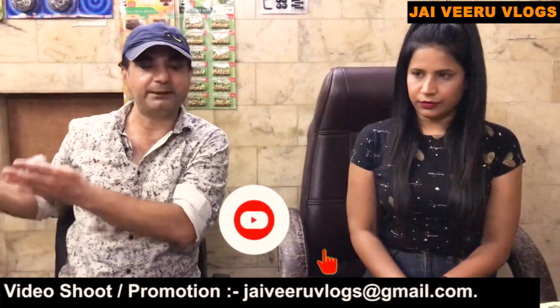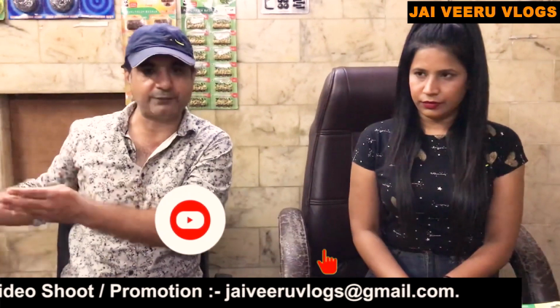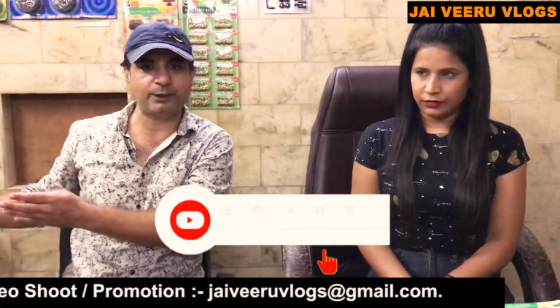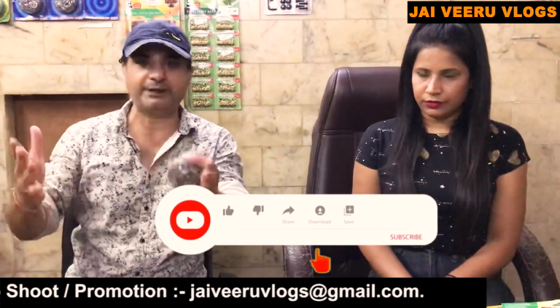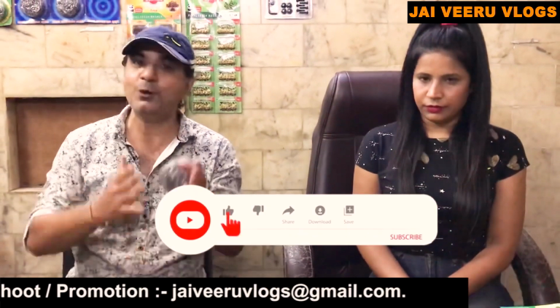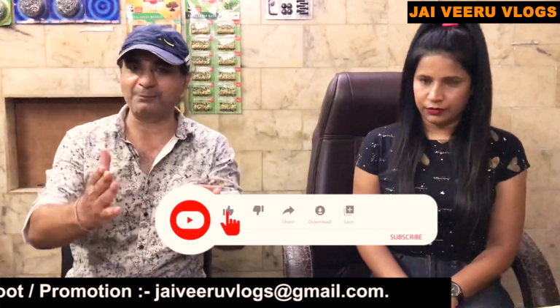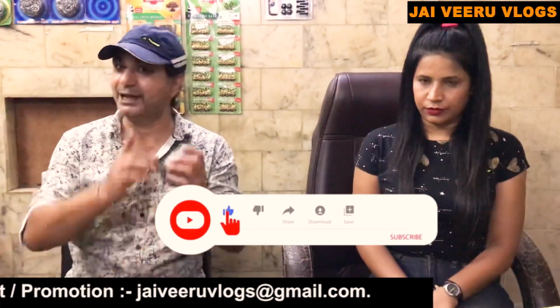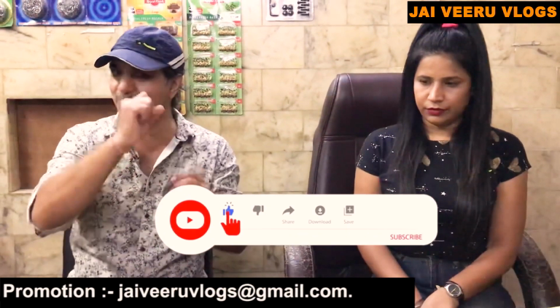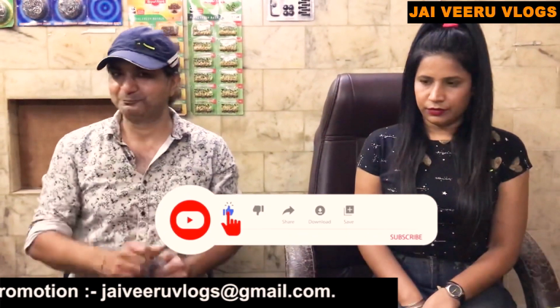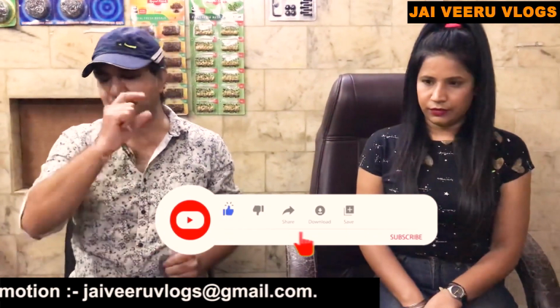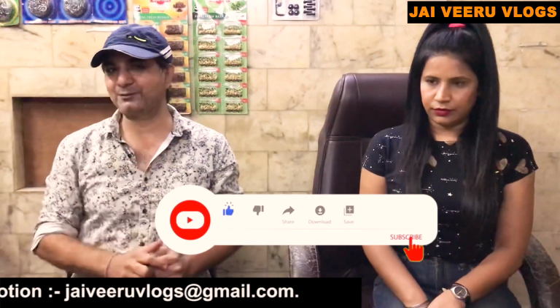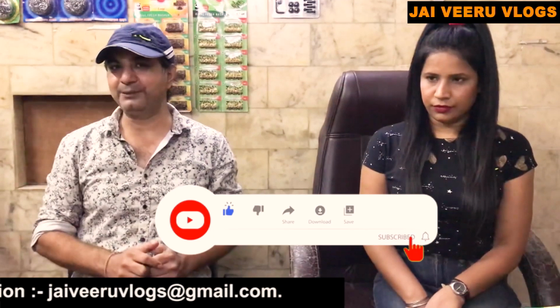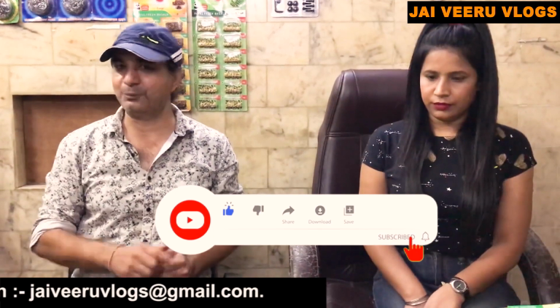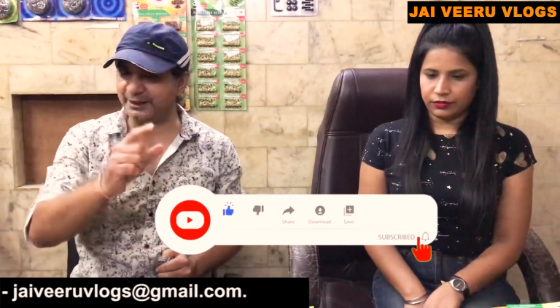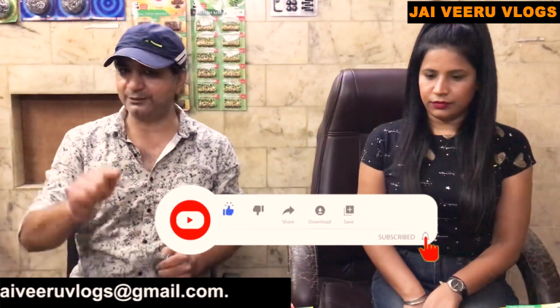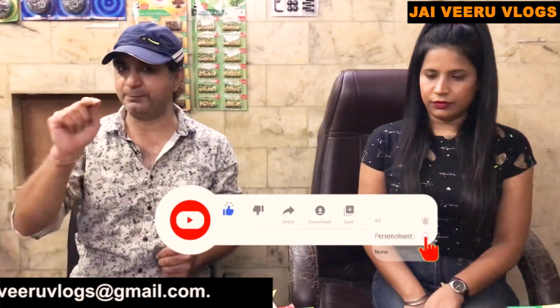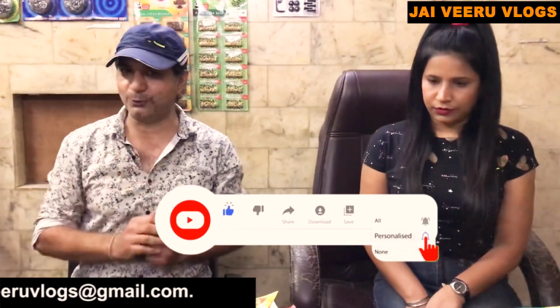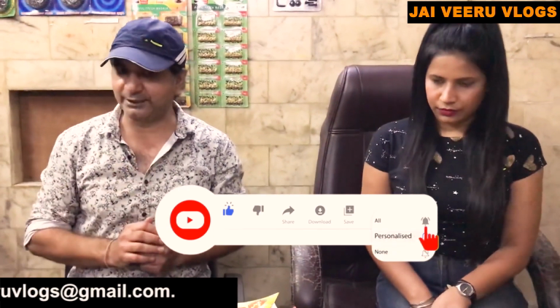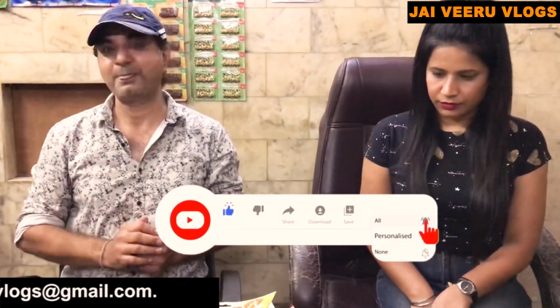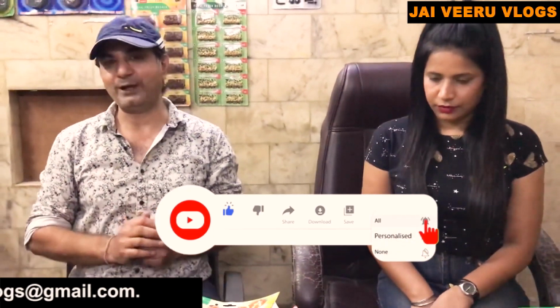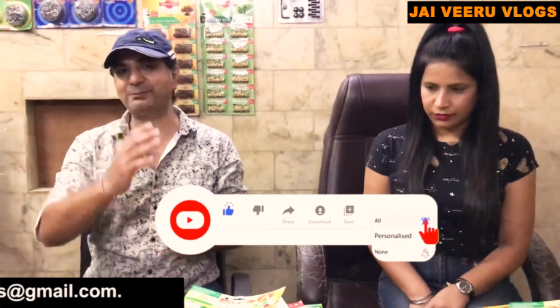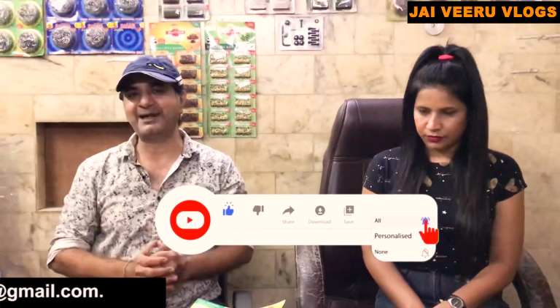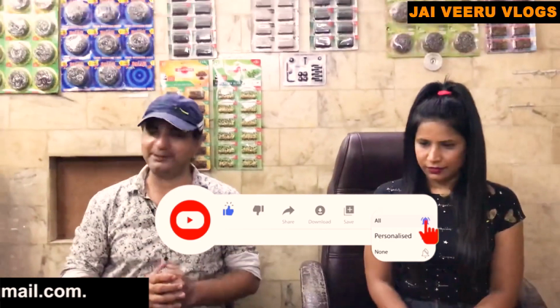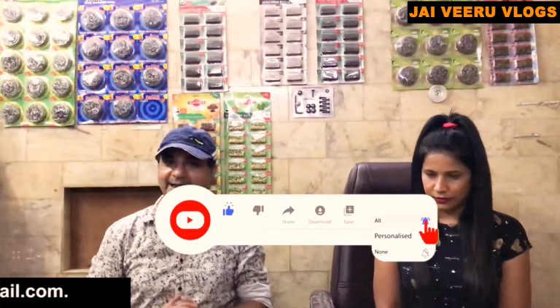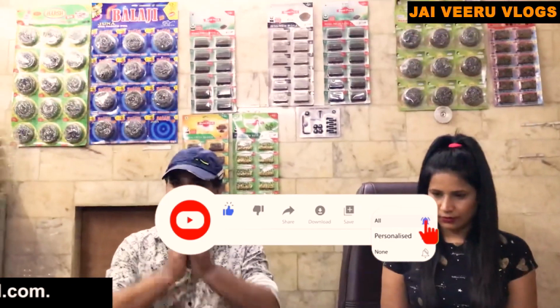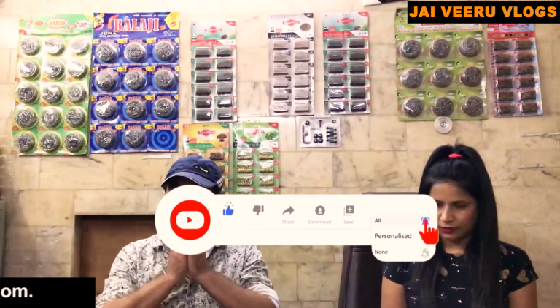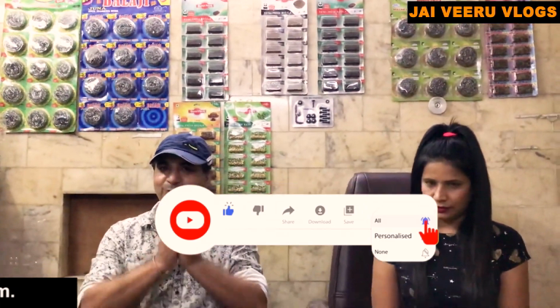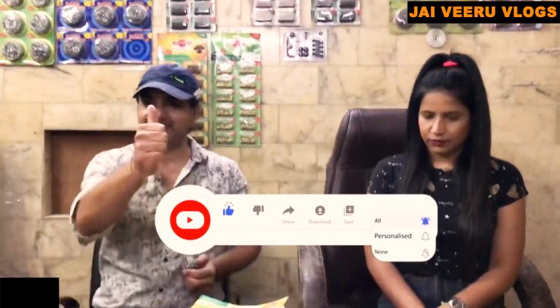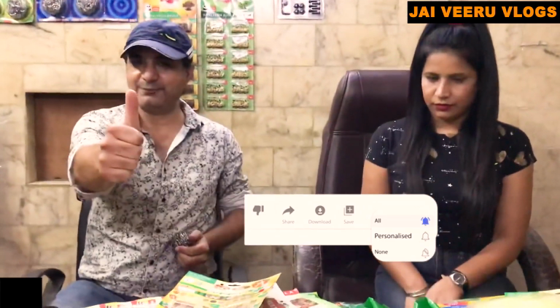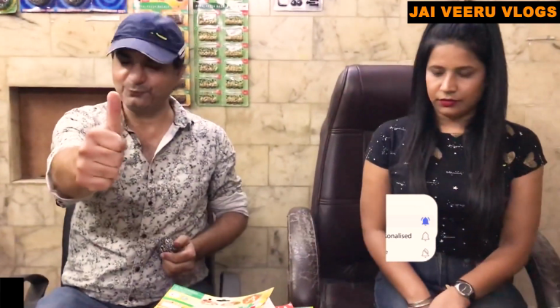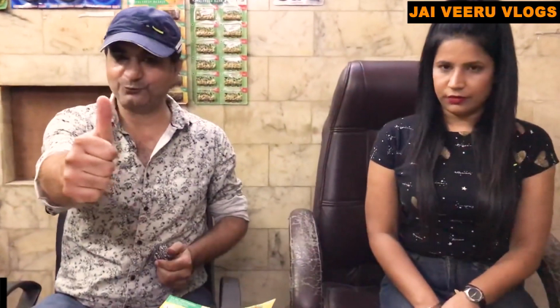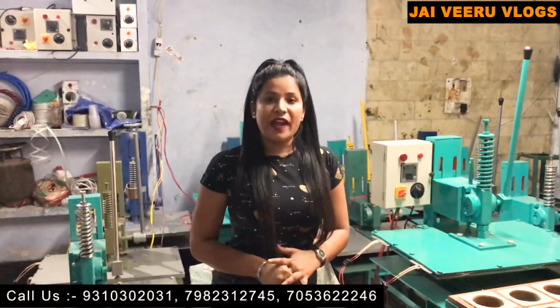Those who haven't subscribed yet — please subscribe and press the bell icon, and give it a thumbs up. Thank you, and keep watching JViu Vlogs. Friends, I have told you that our machines start from 15,000 rupees.